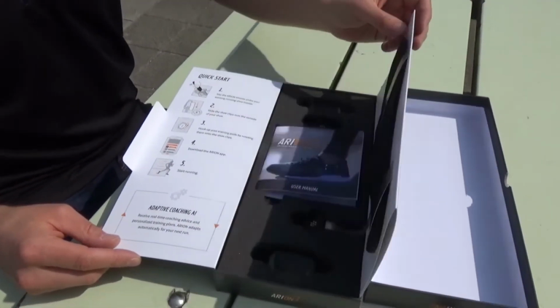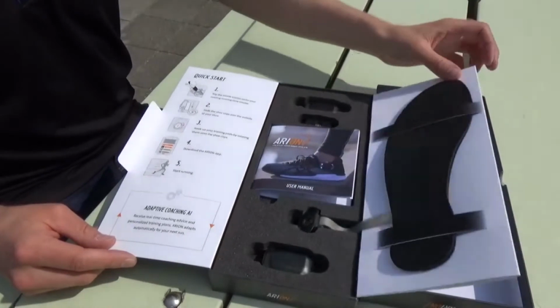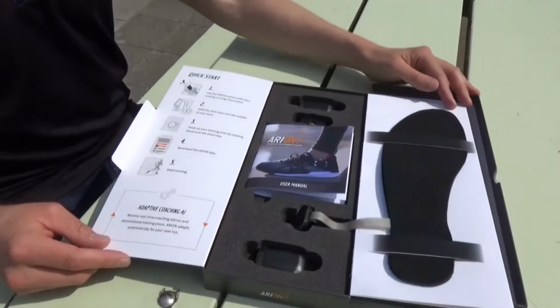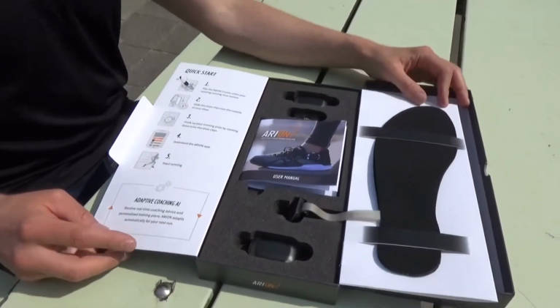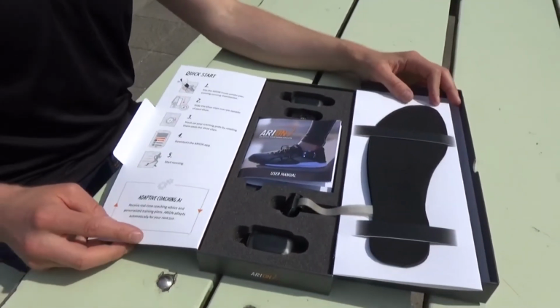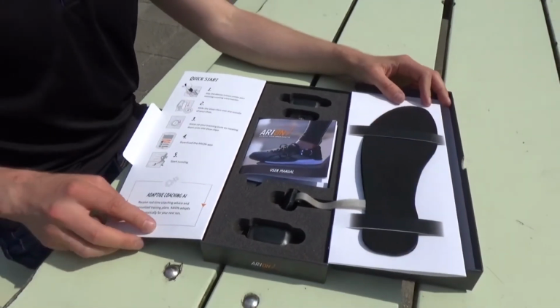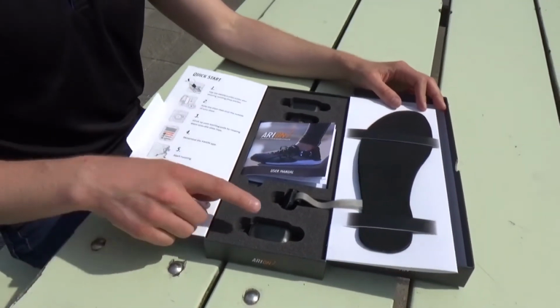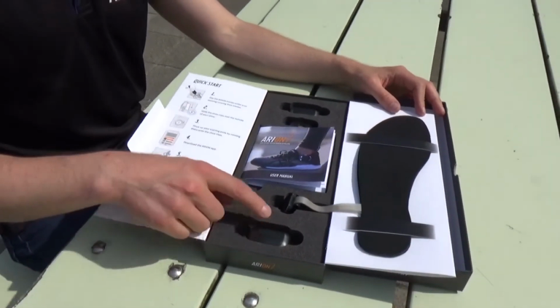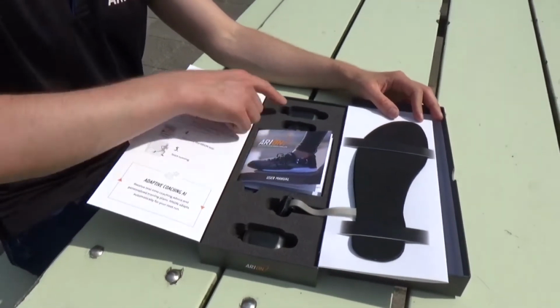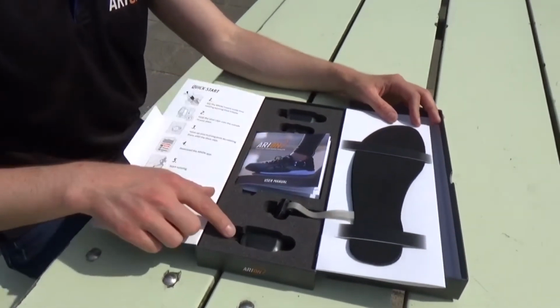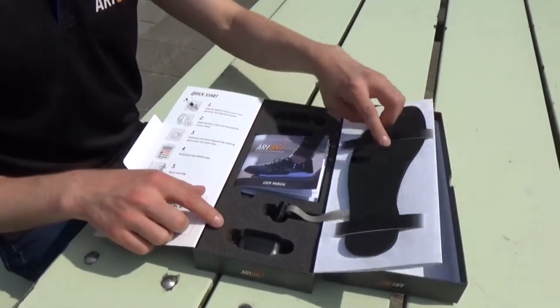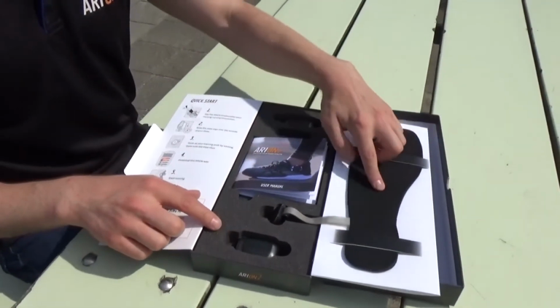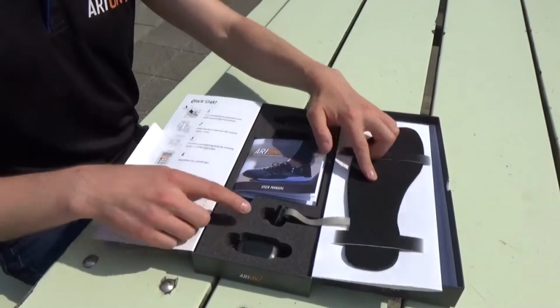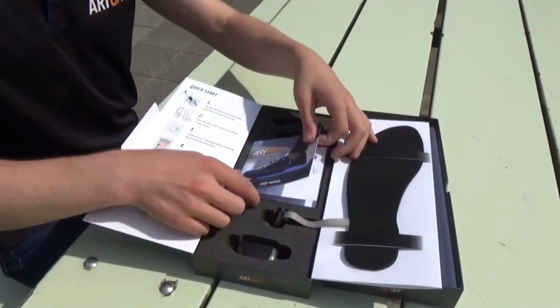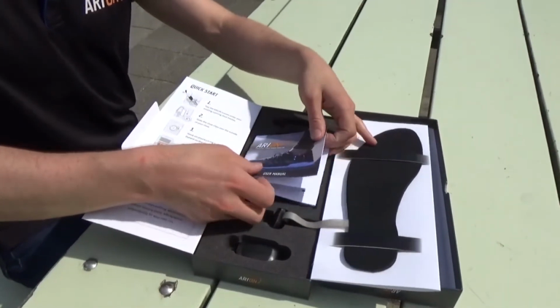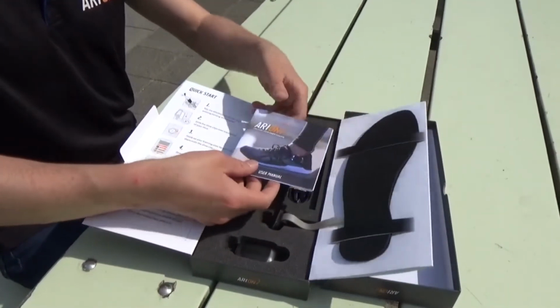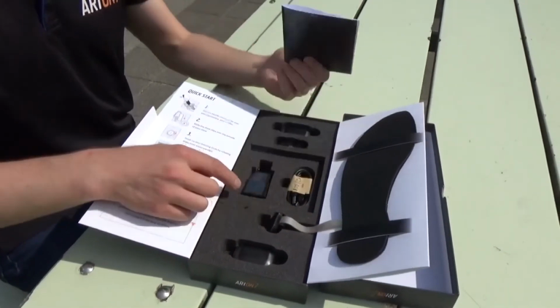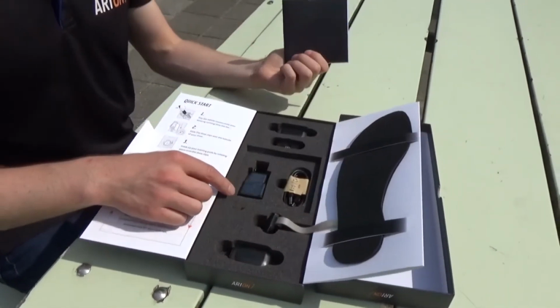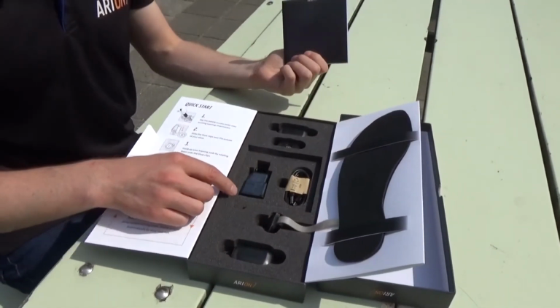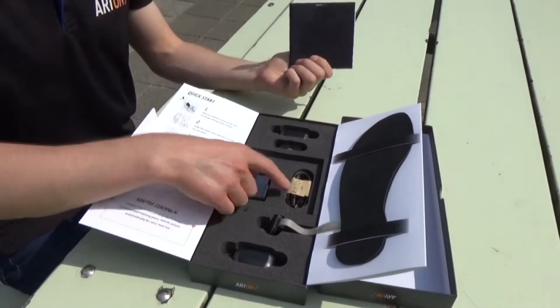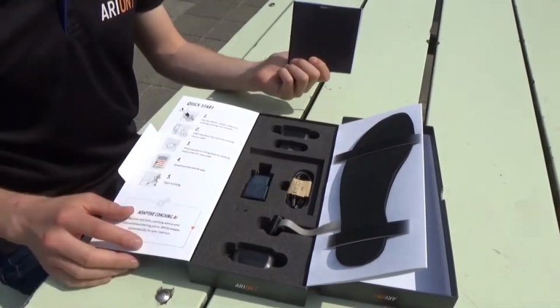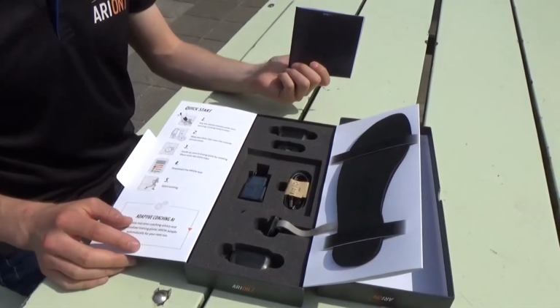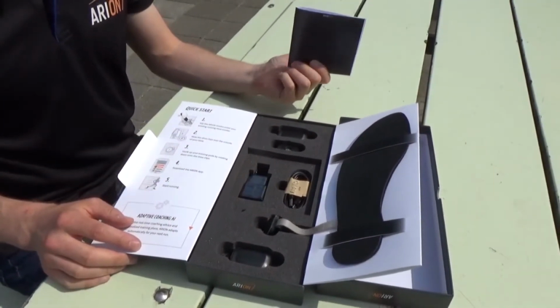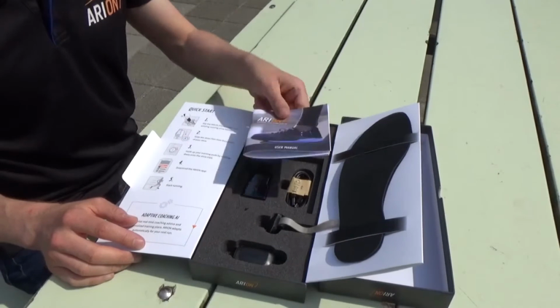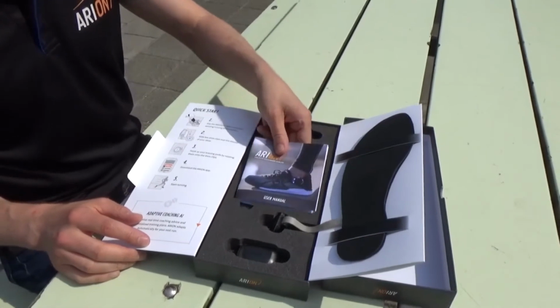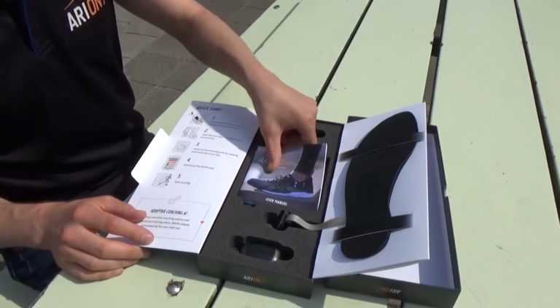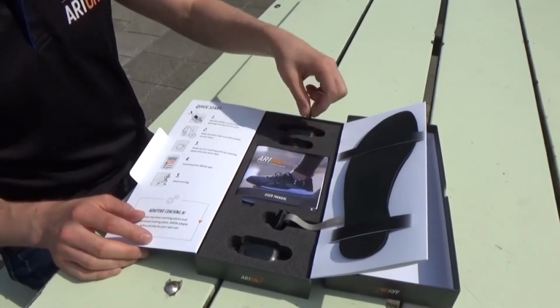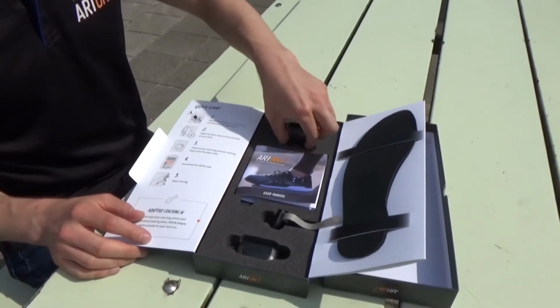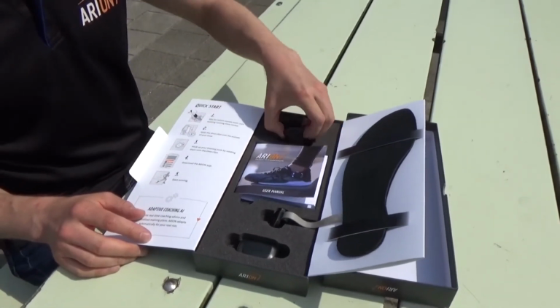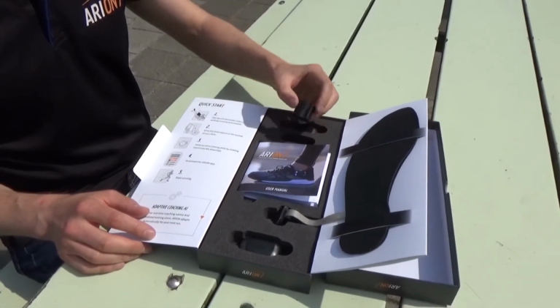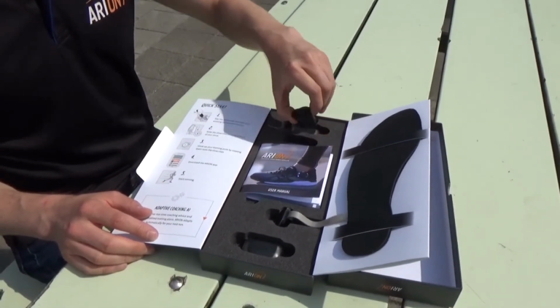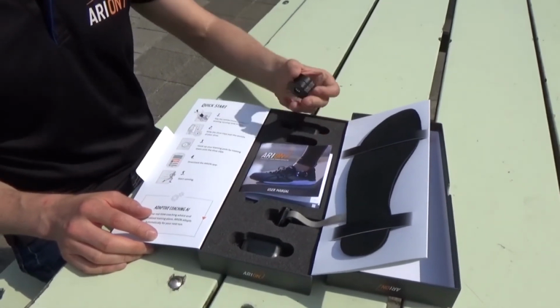When we open up the box we can see all the components of the device. You can see the training pods, the insoles here, clips, and underneath the manual there's the charger and USB cable — this is the Arion charger that you need for recharging your units.